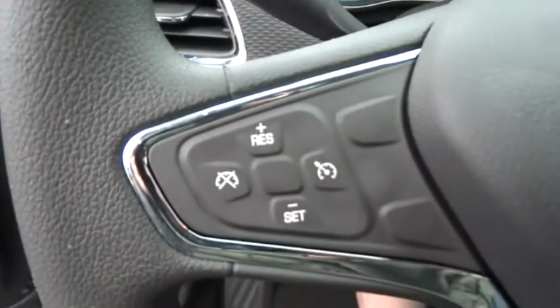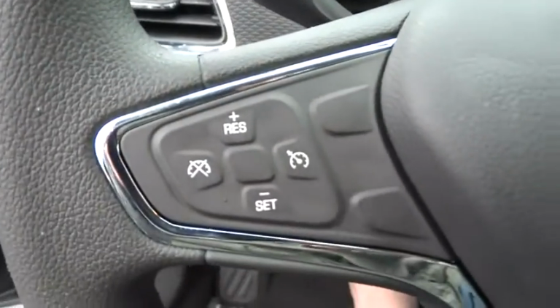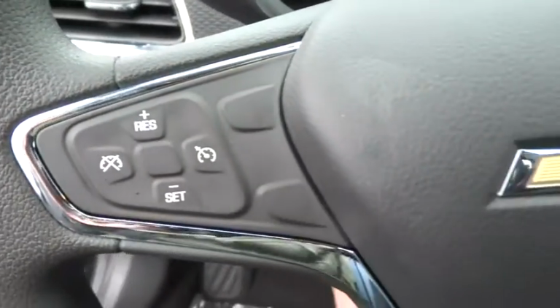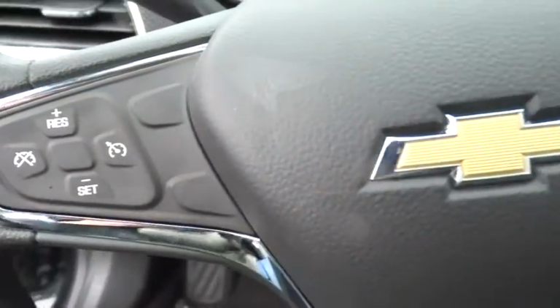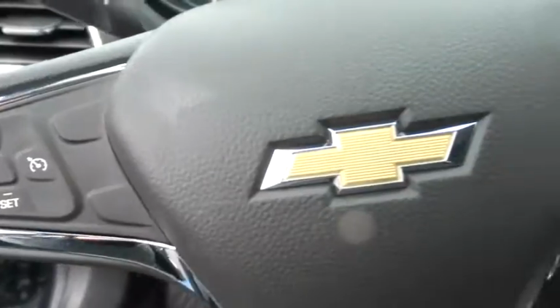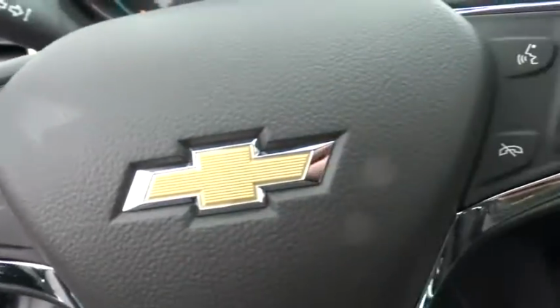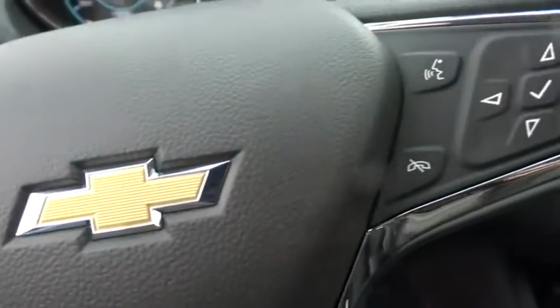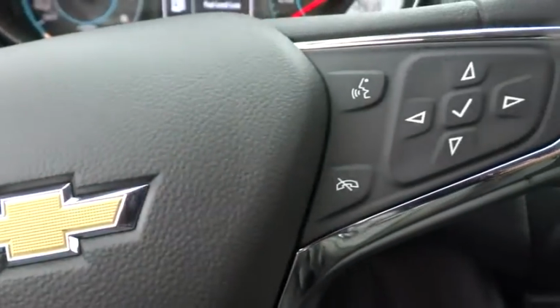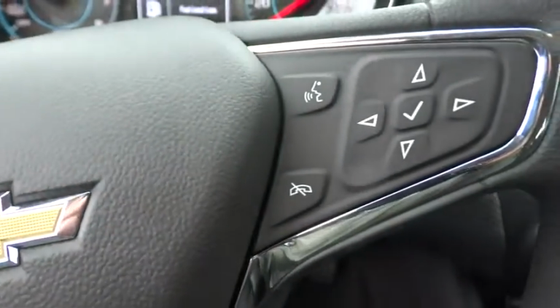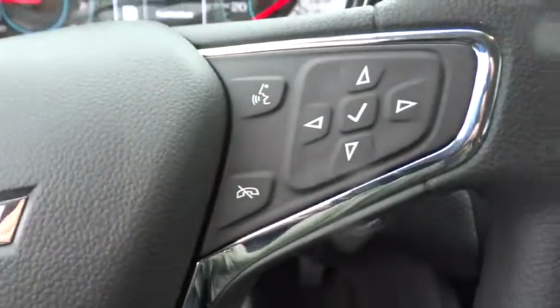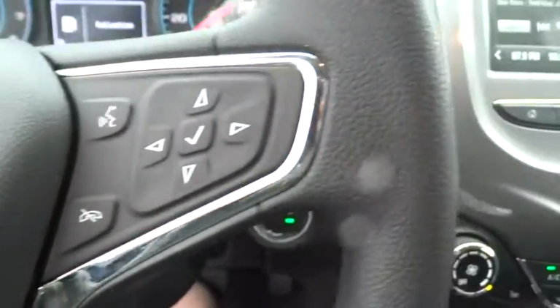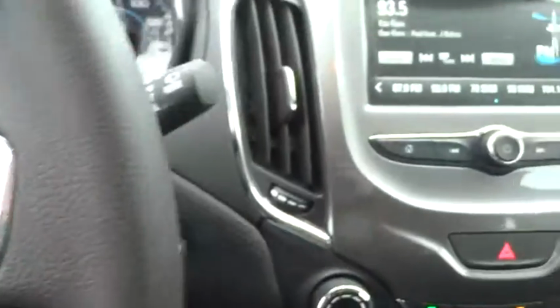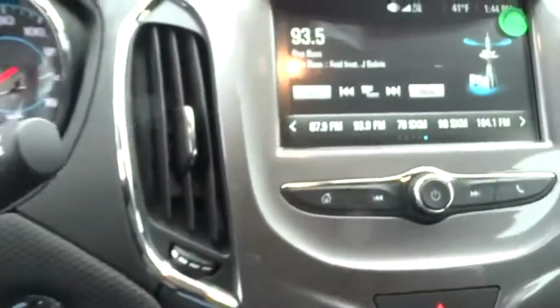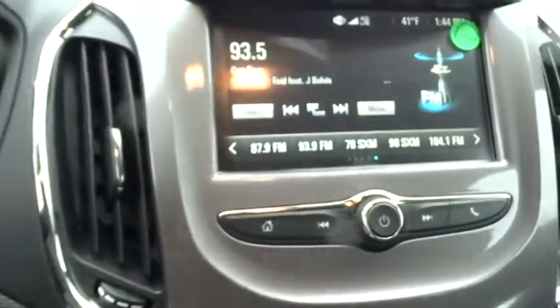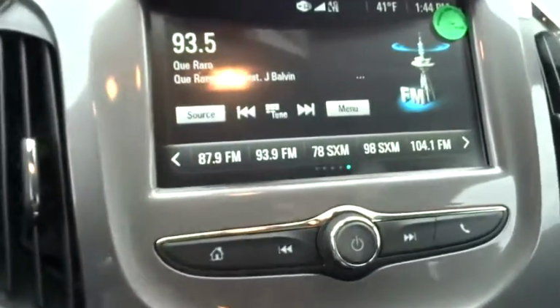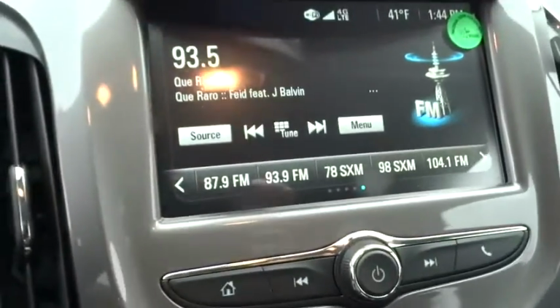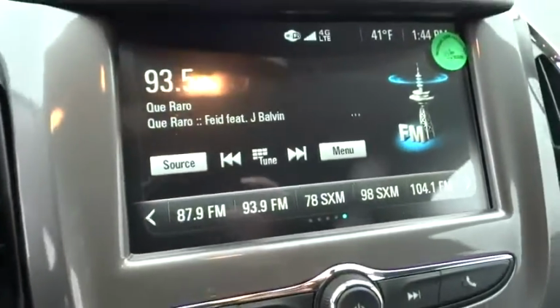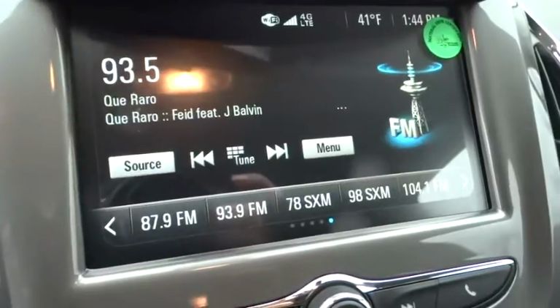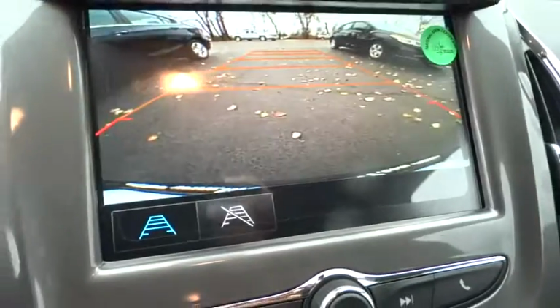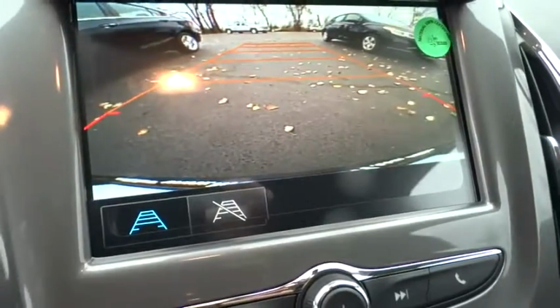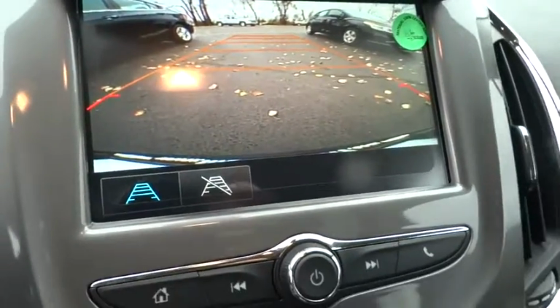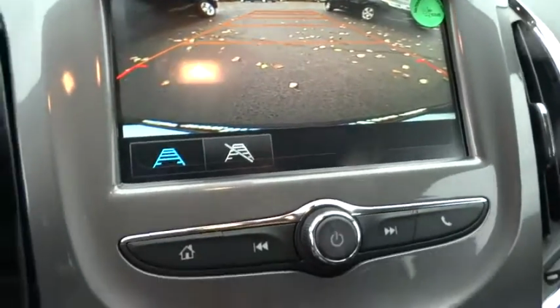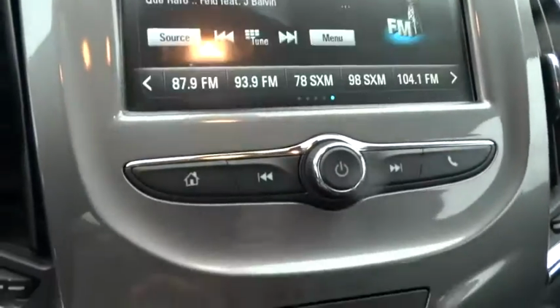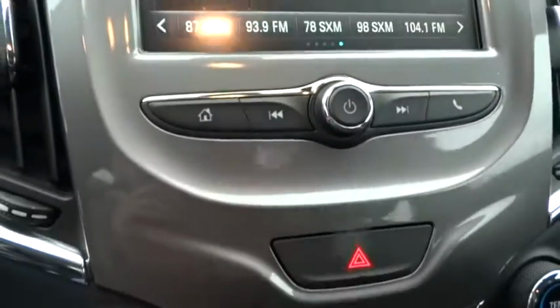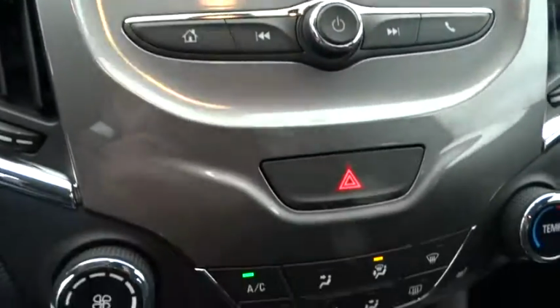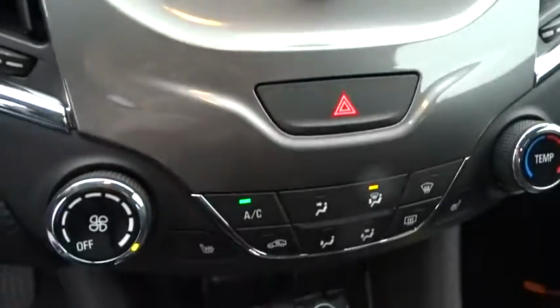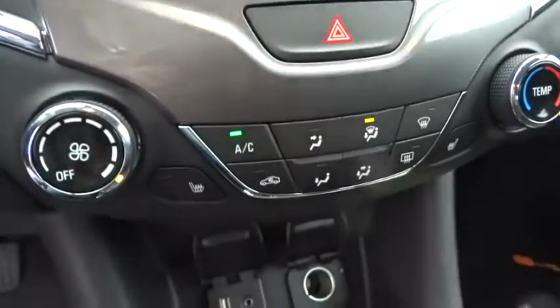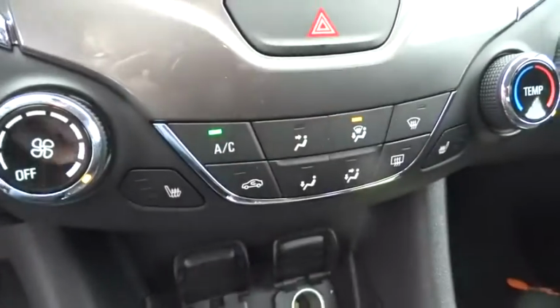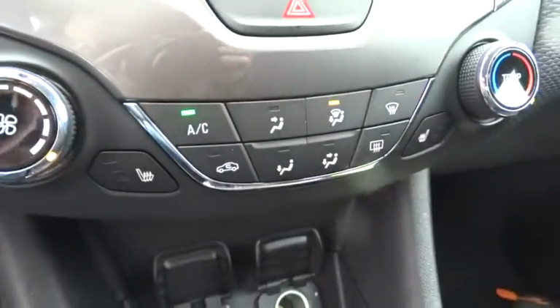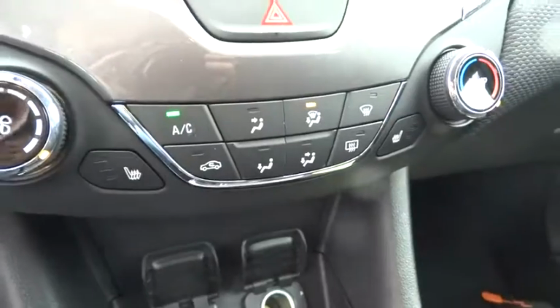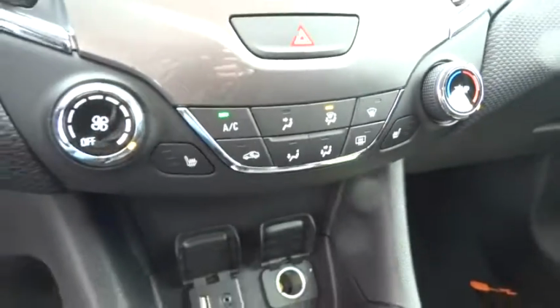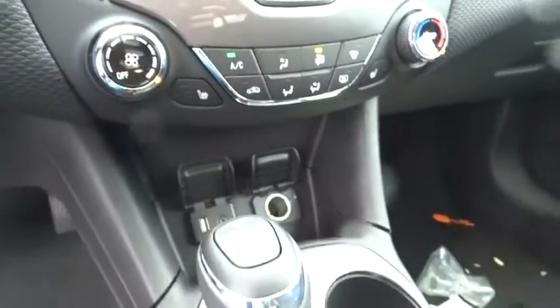Cruise control, floor mats, four-wheel disc brakes, aluminum wheels, front wheel drive, rear defrost, AM FM stereo radio, MP3 player, bucket seats, power windows. Come see the car for yourself.